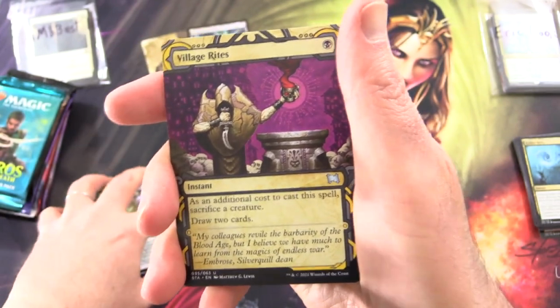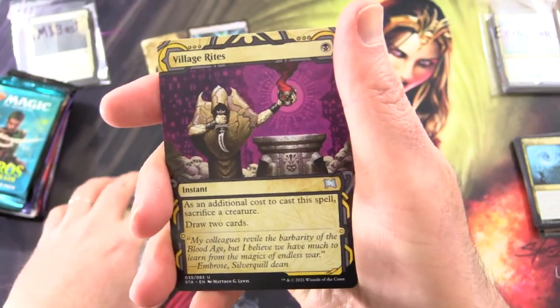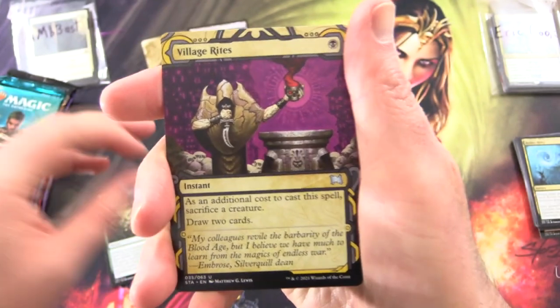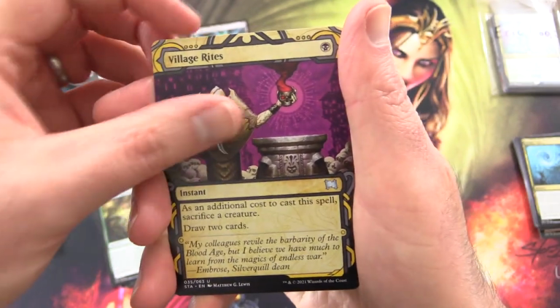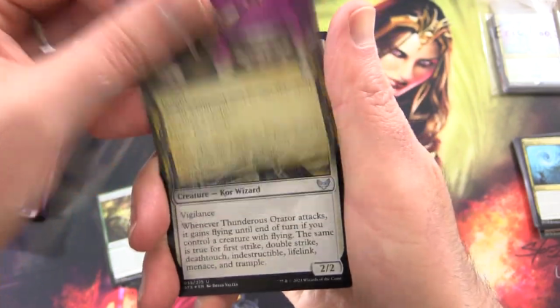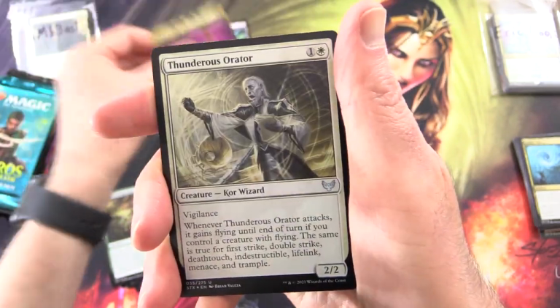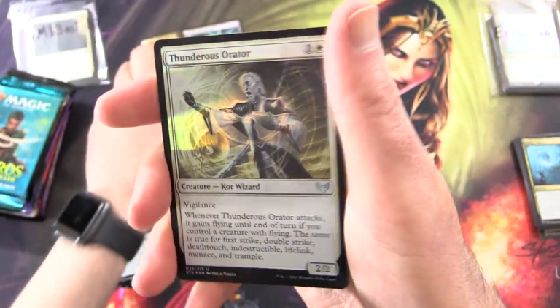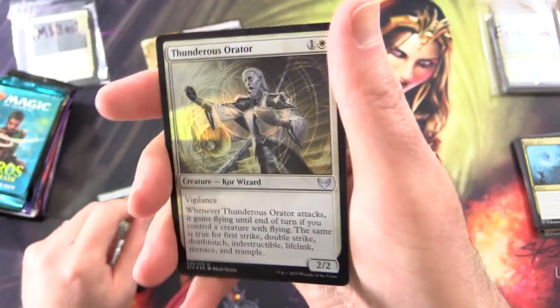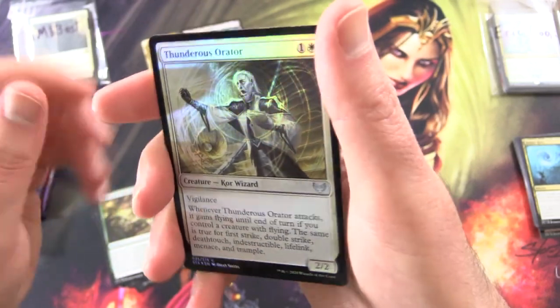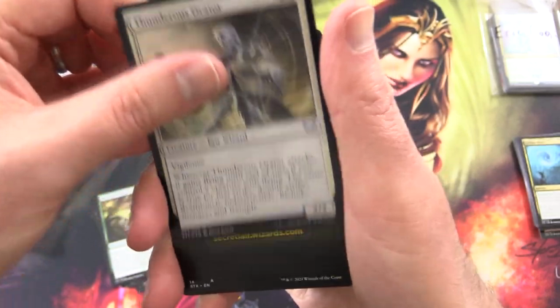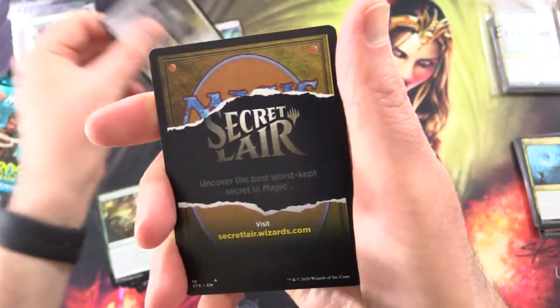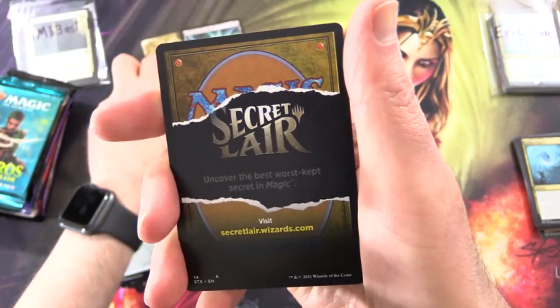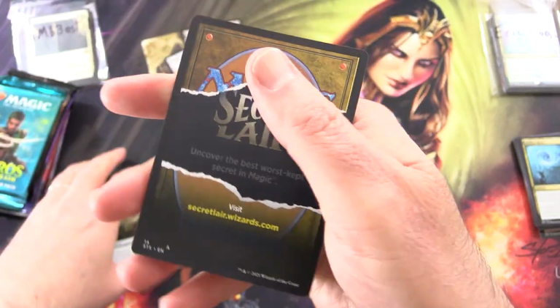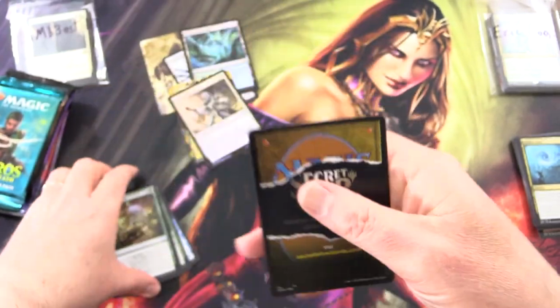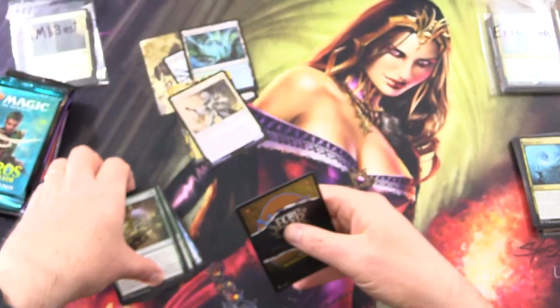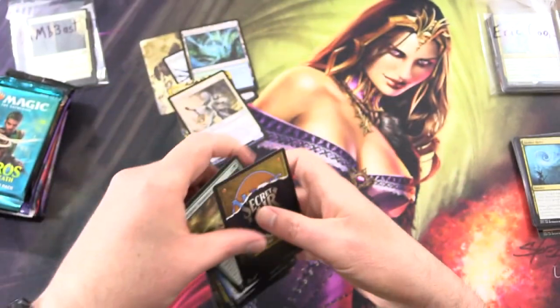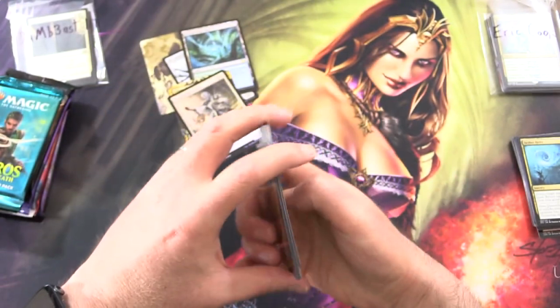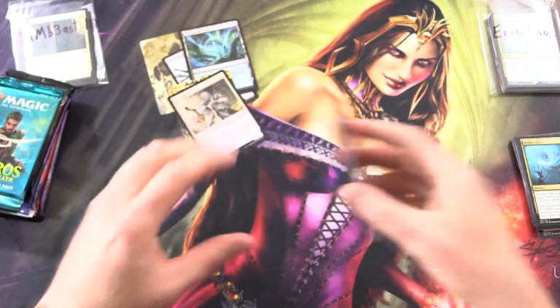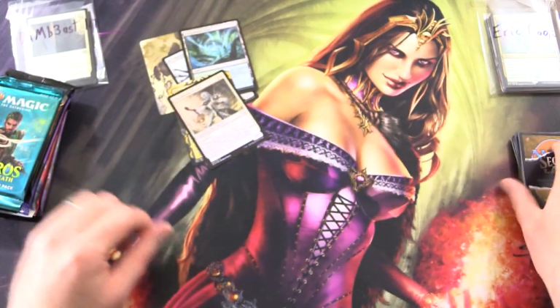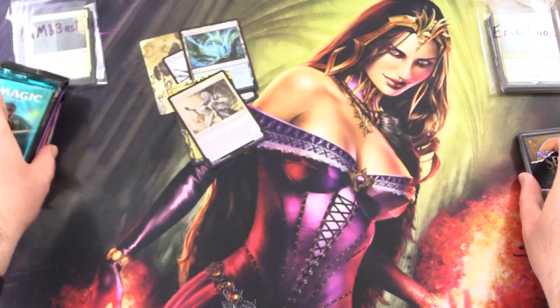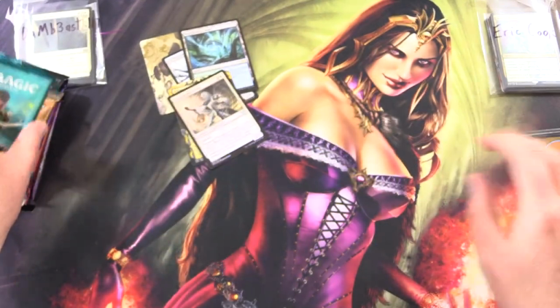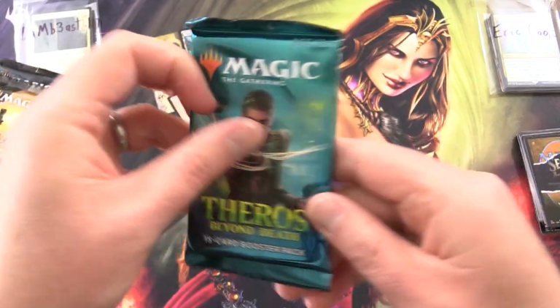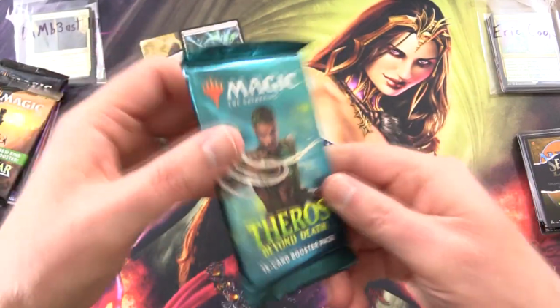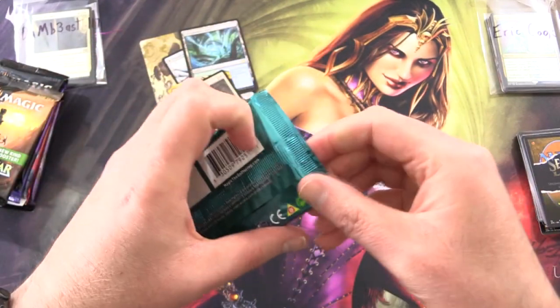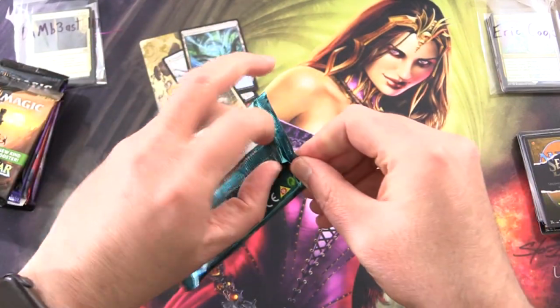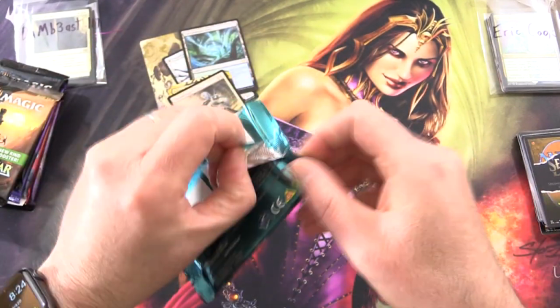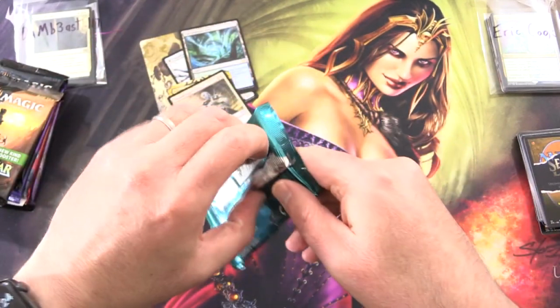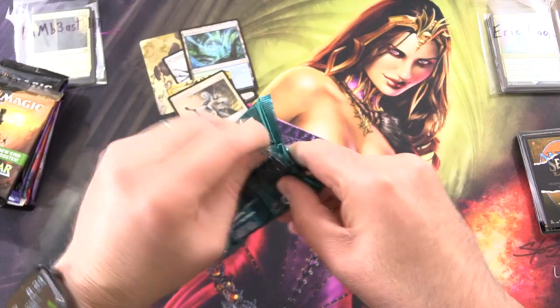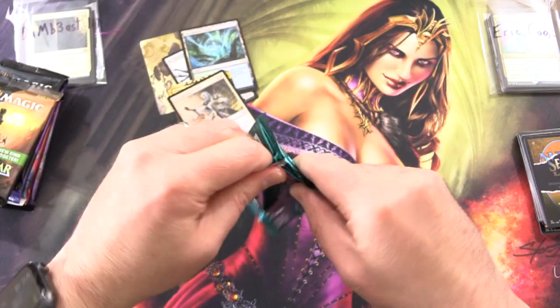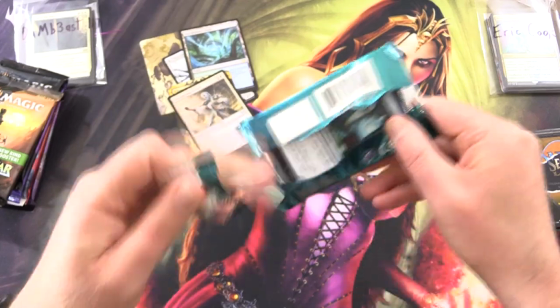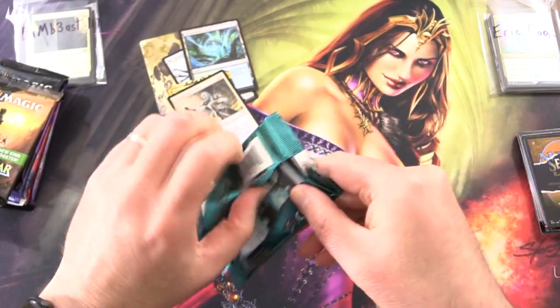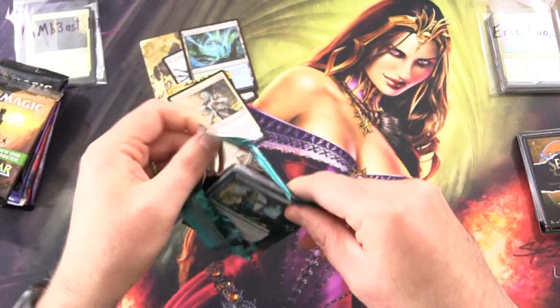Sigh of Relief, Village Rites, Thunderous Orator, and a Secret Lair. Yes, I am known to have Muppet Hands now and then — comes with the territory. It's a little bit annoying, but what can you do?